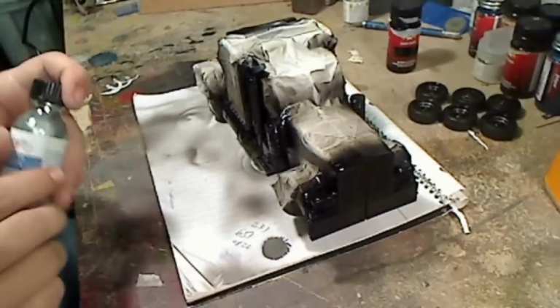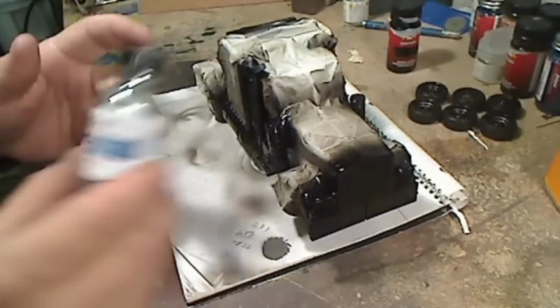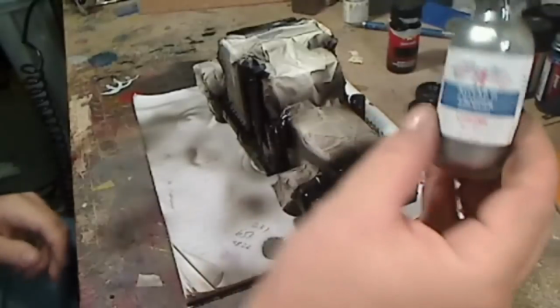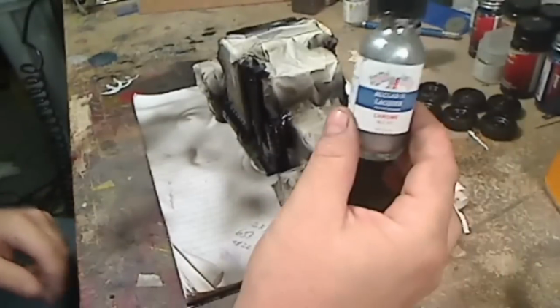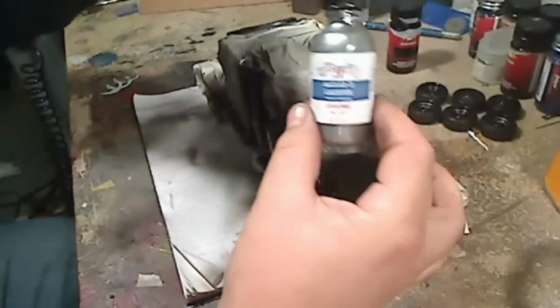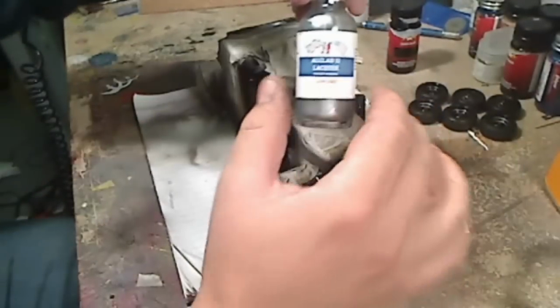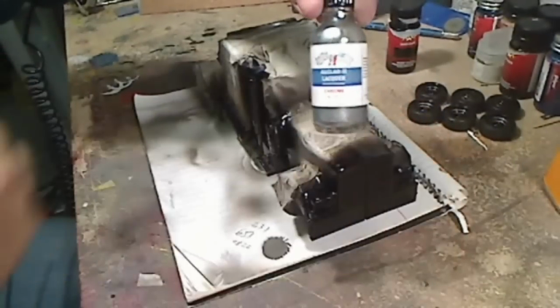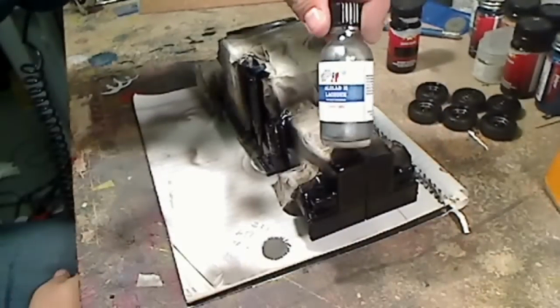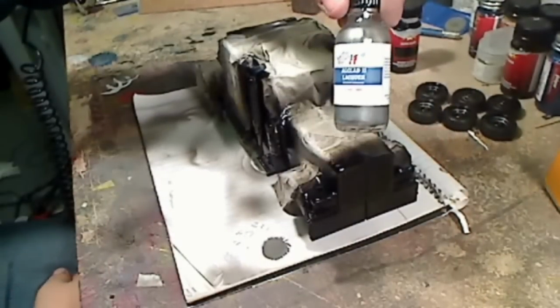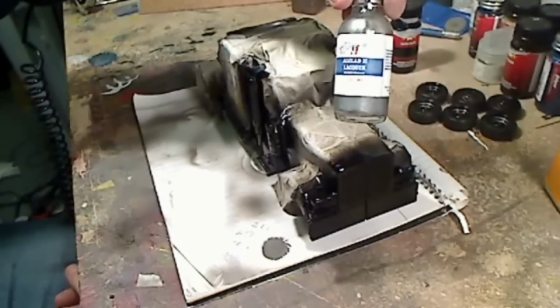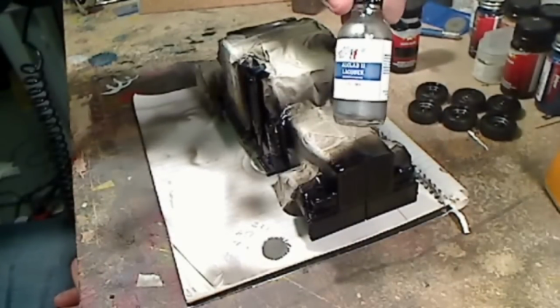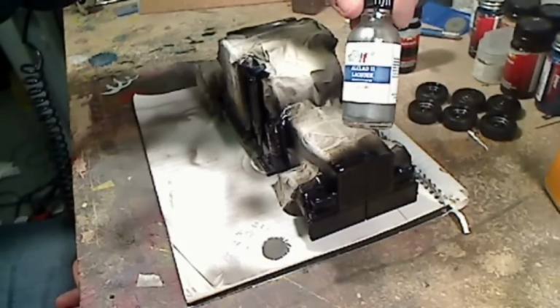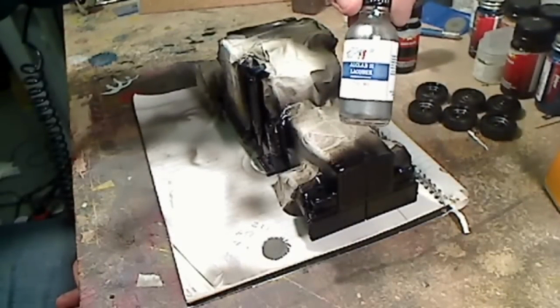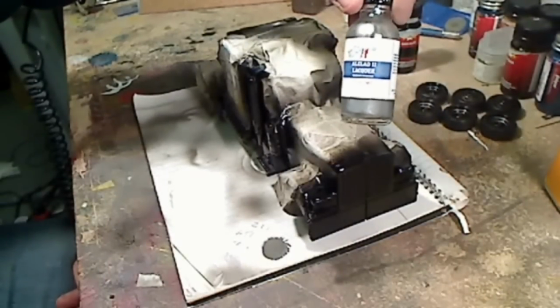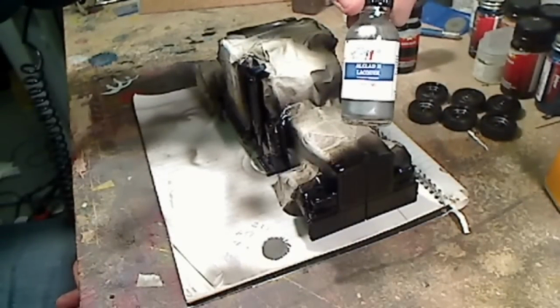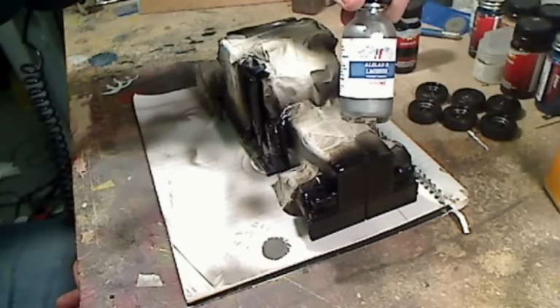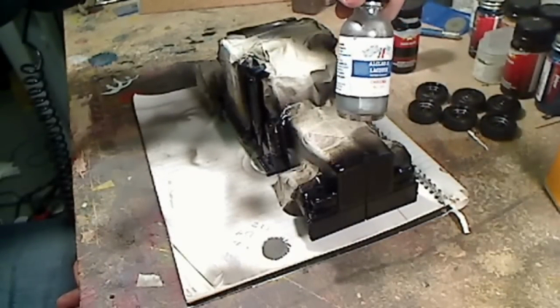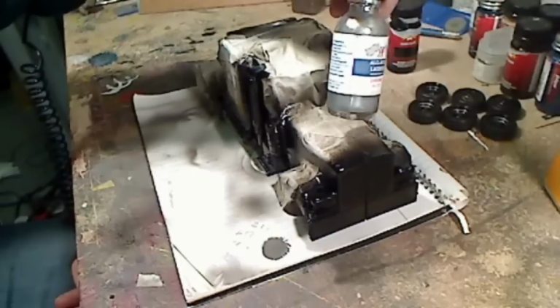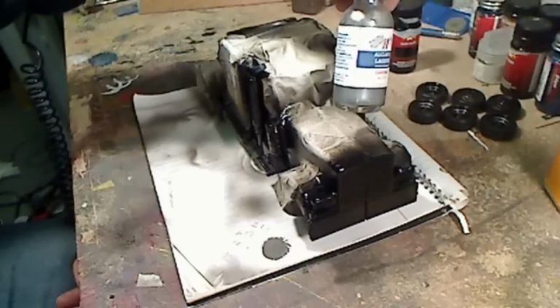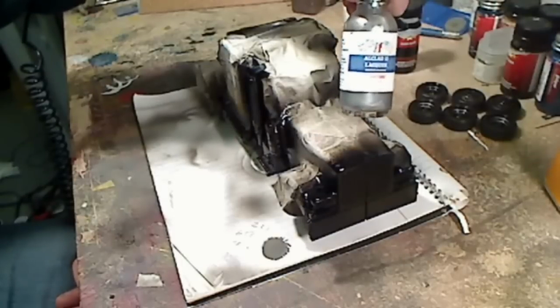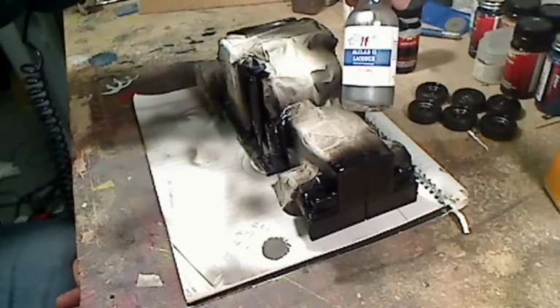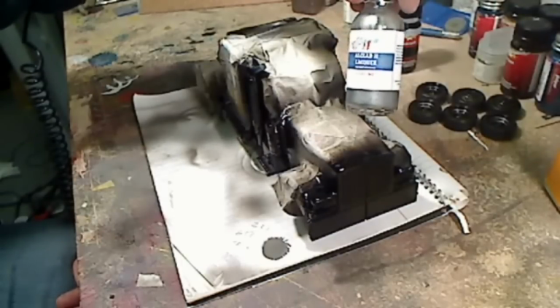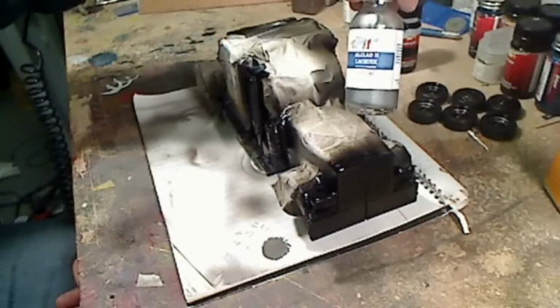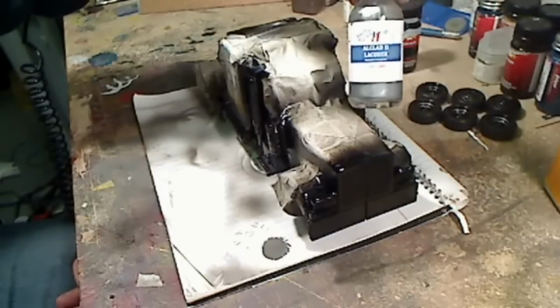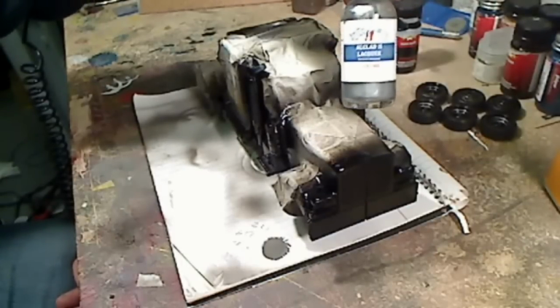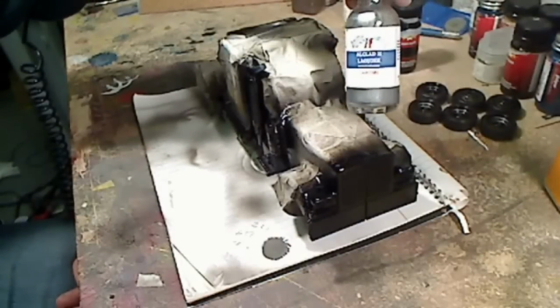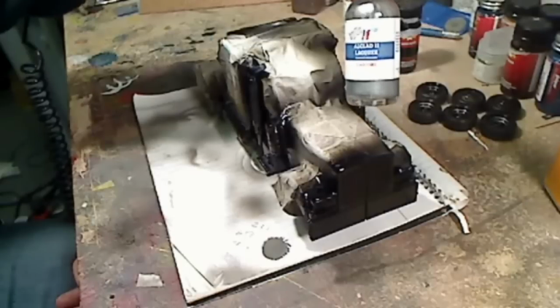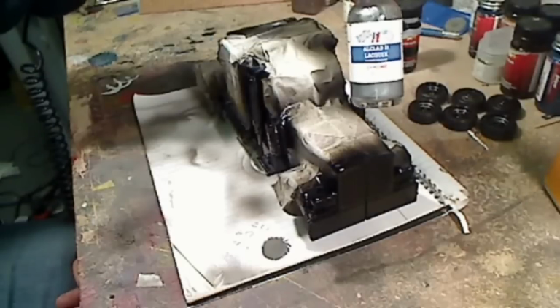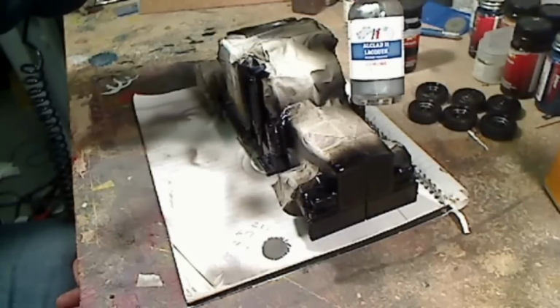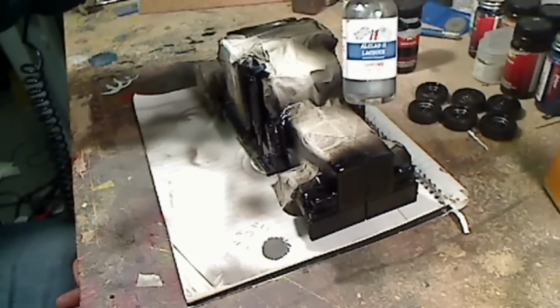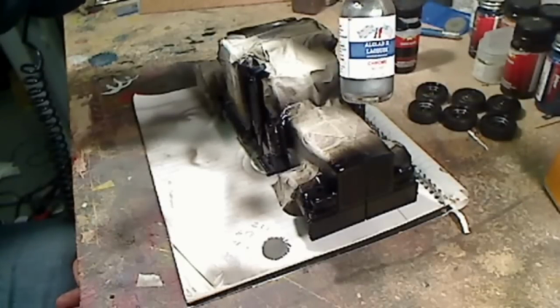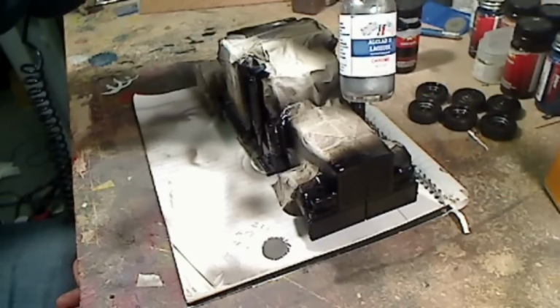What I use for chrome is this stuff here. It's made by a company called Alclad — I'll post a link to their website. Great stuff. It's a lacquer-based chrome paint. Very toxic, very dangerous stuff.